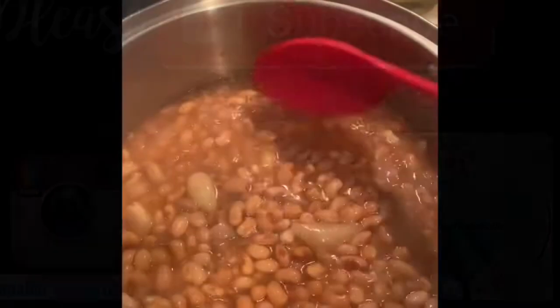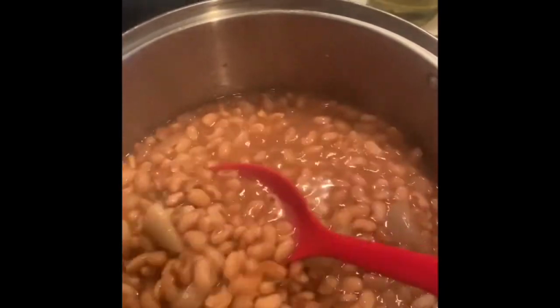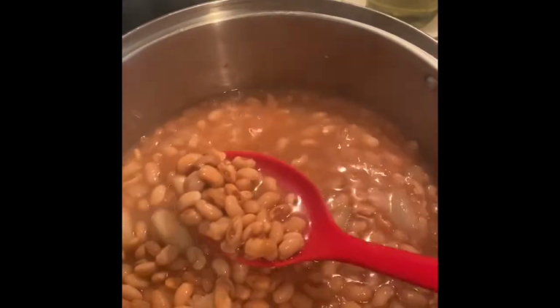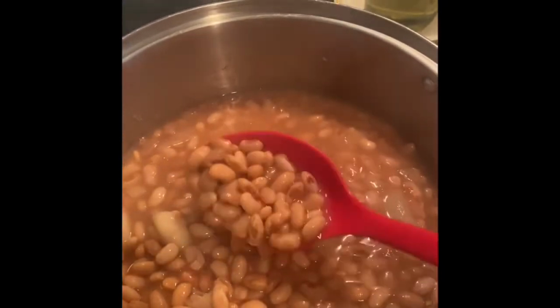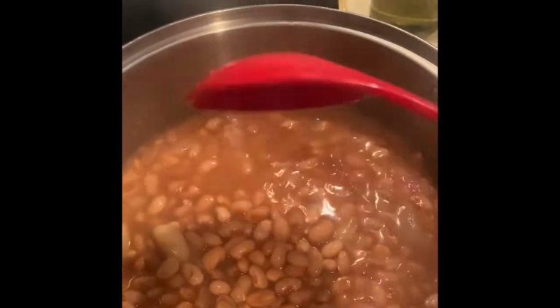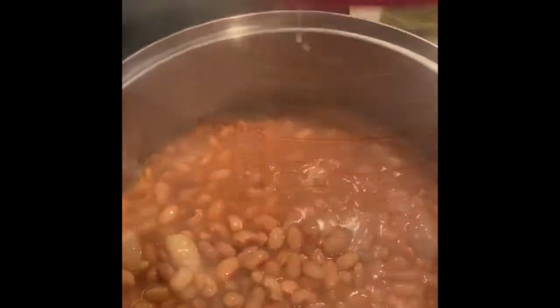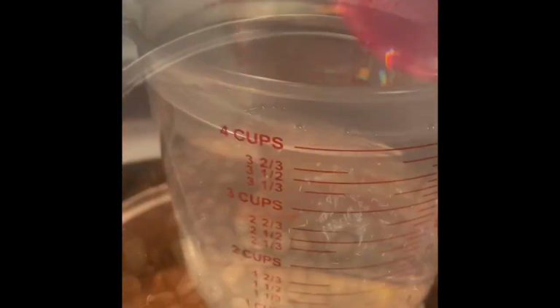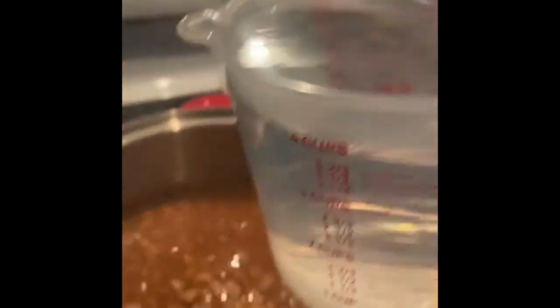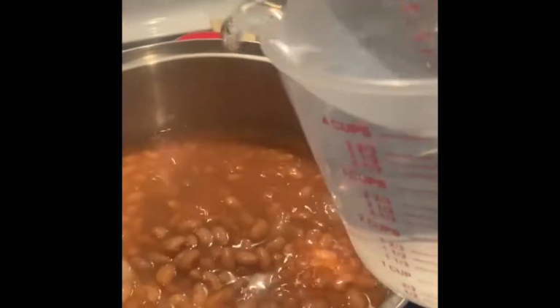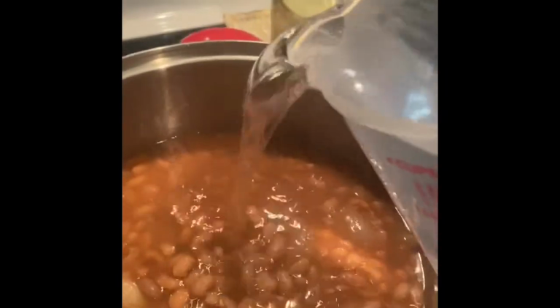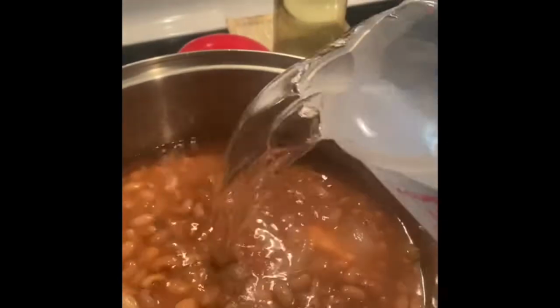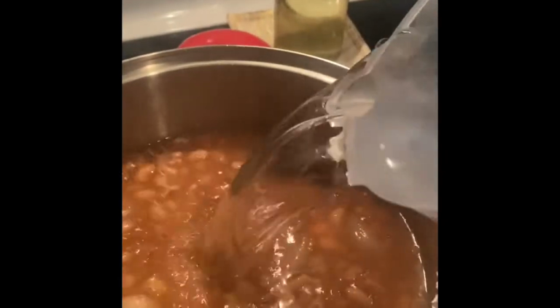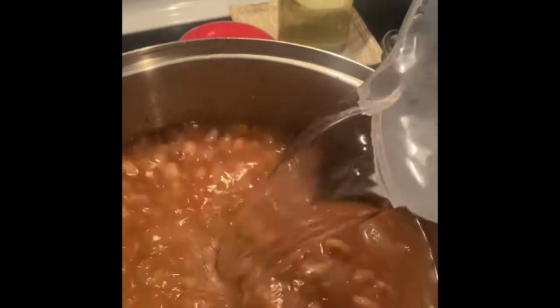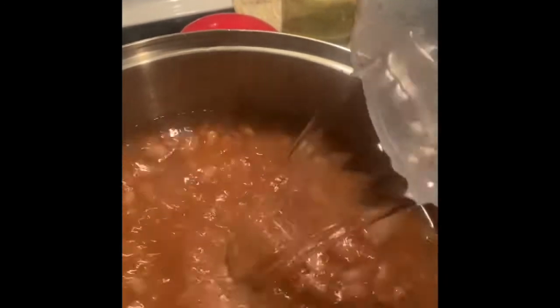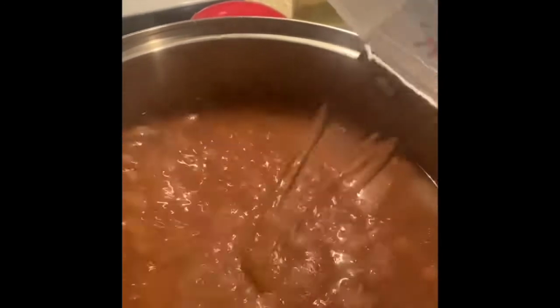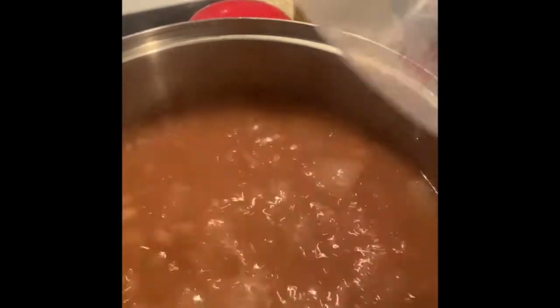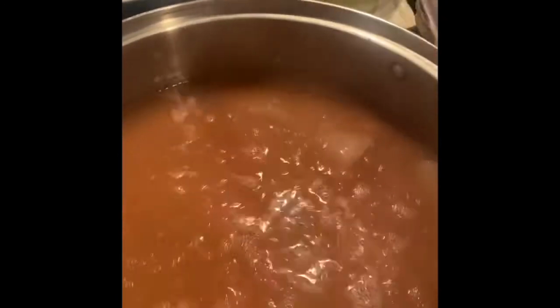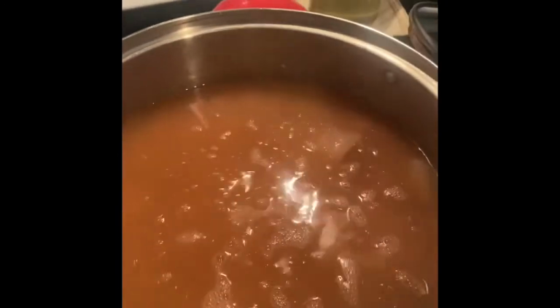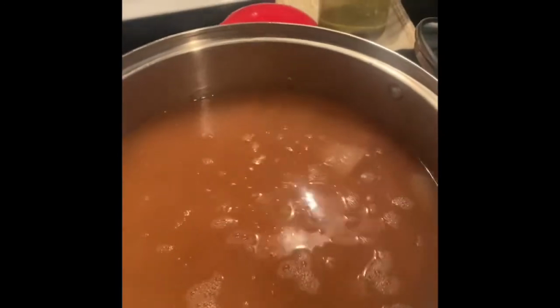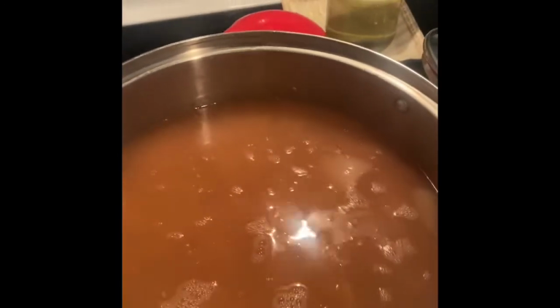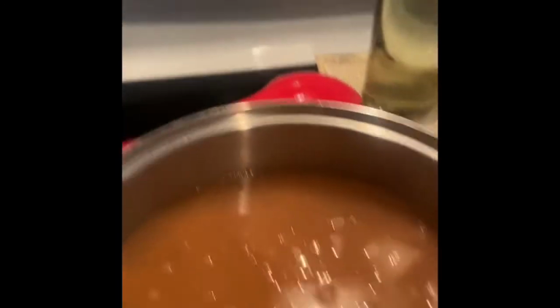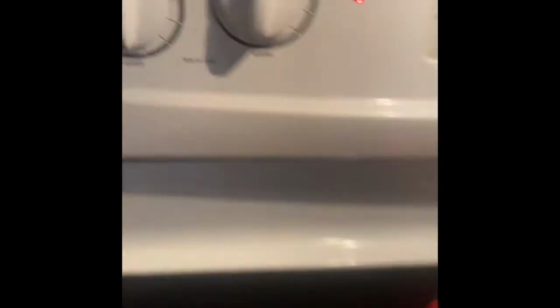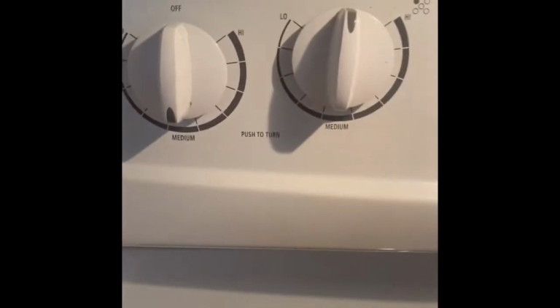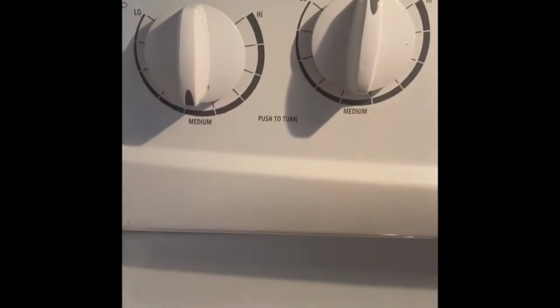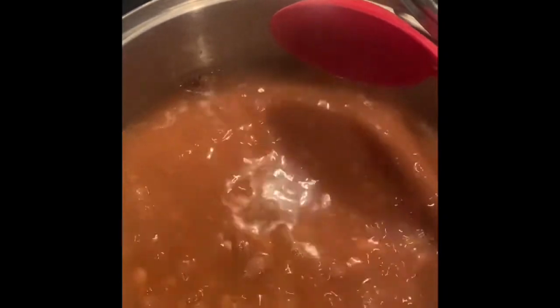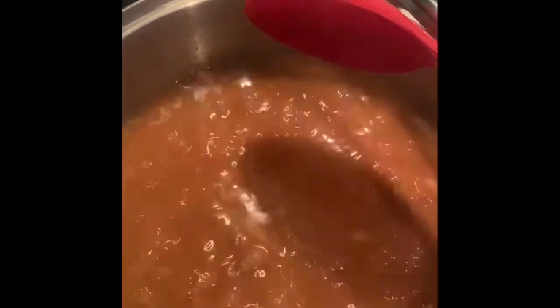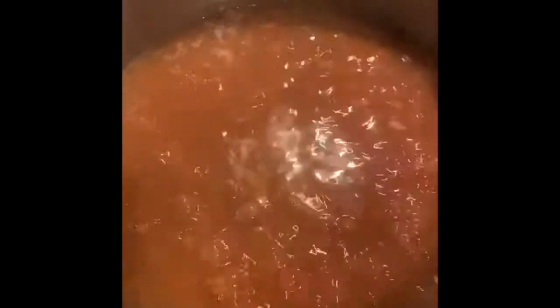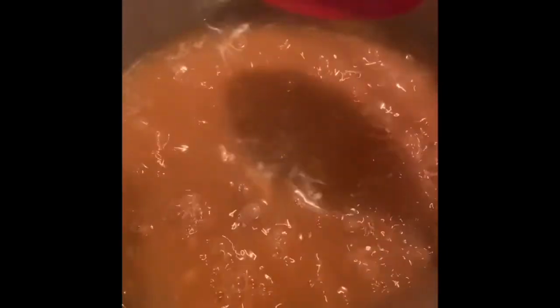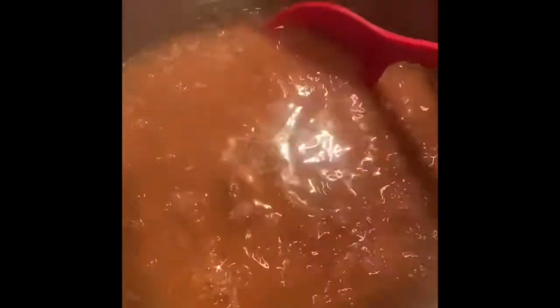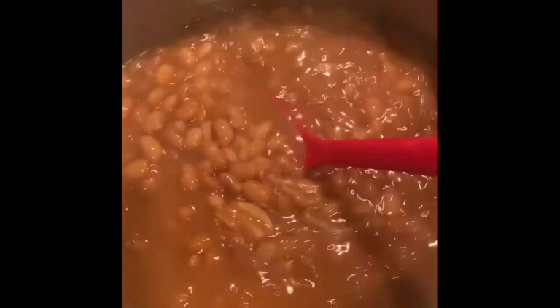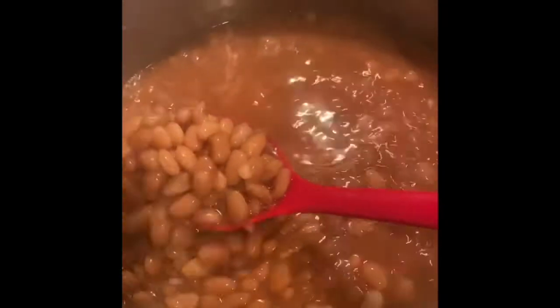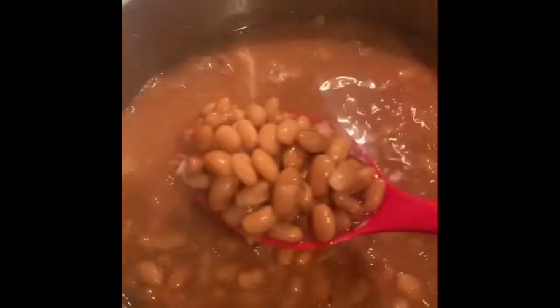Here I've let the beans boil for about an hour. Now we're going to add four cups of water — you can see the water has already evaporated. Adding four cups of water fills it about a little bit more than half. You want to let them boil for at least another 30 minutes.